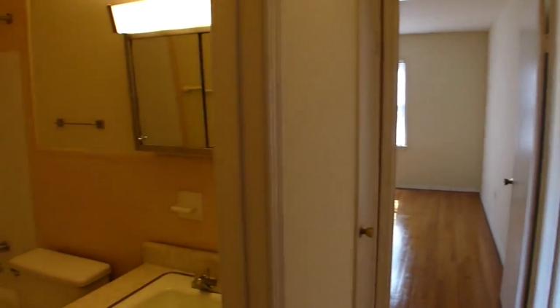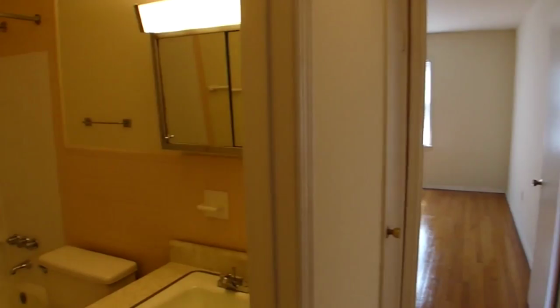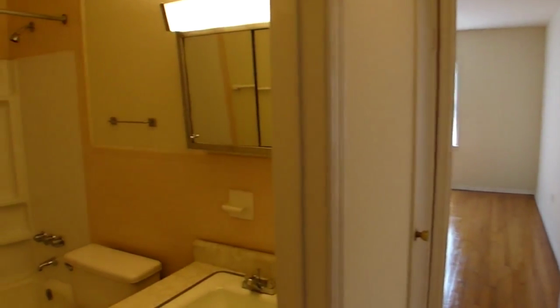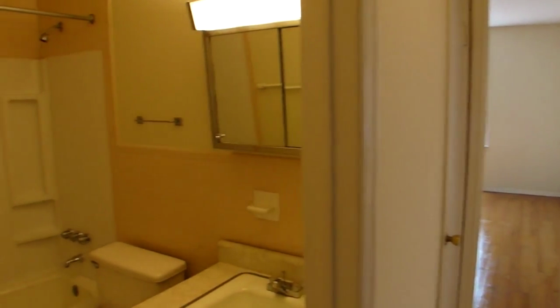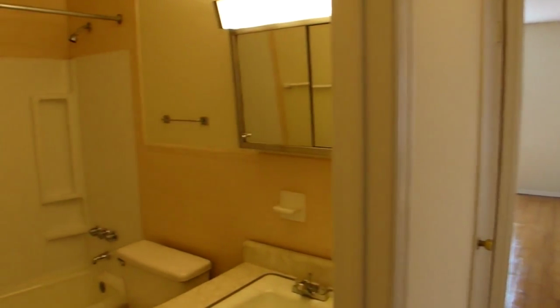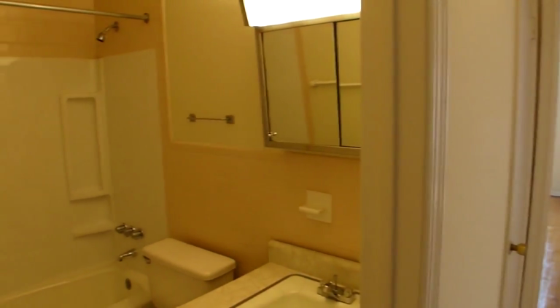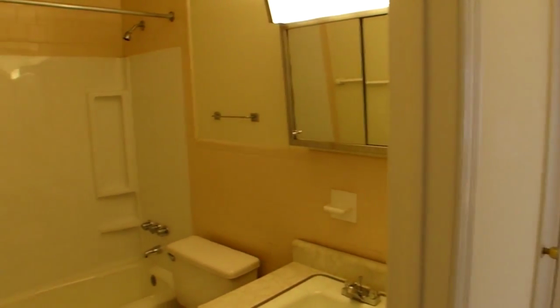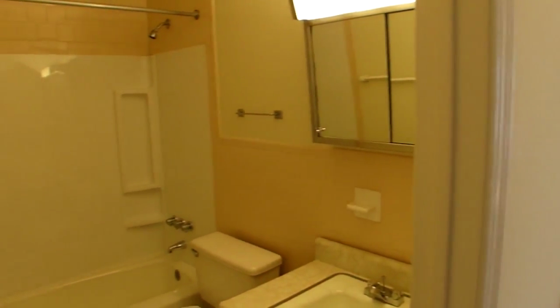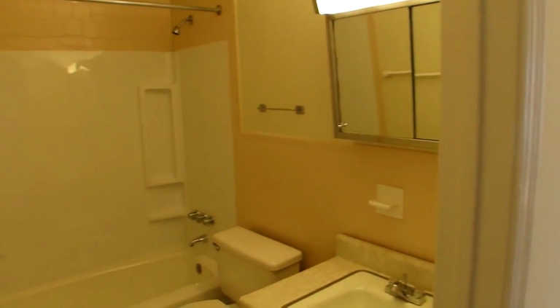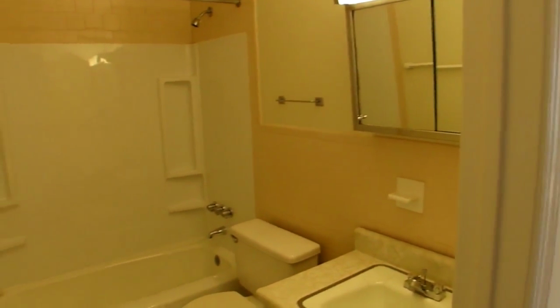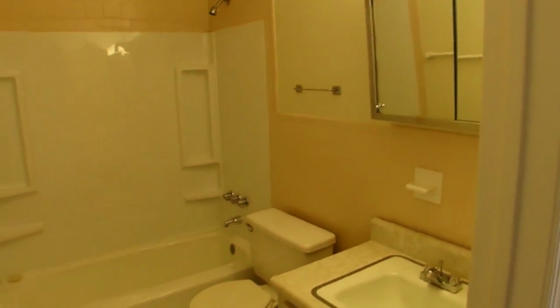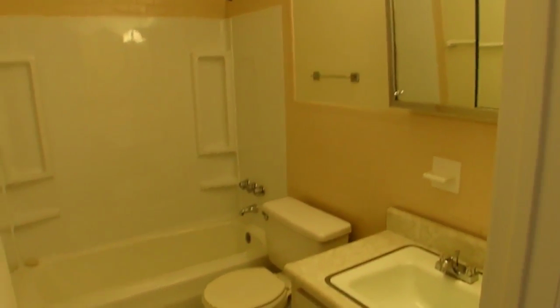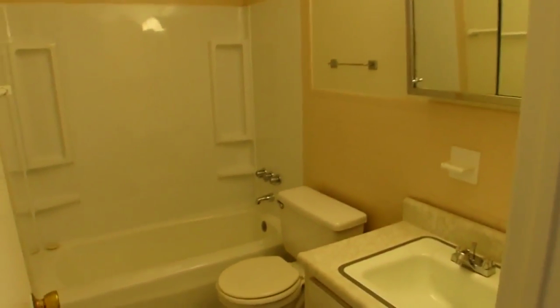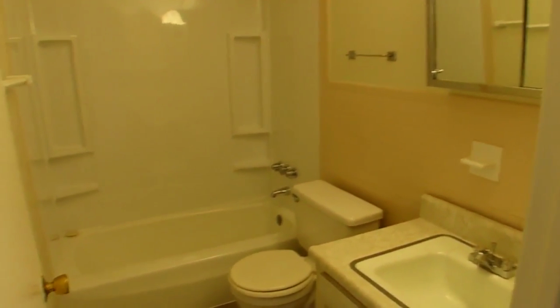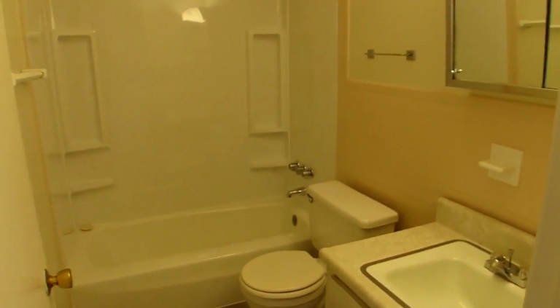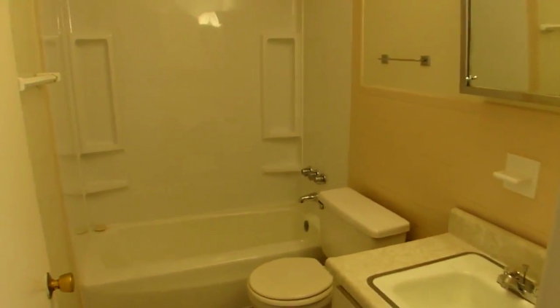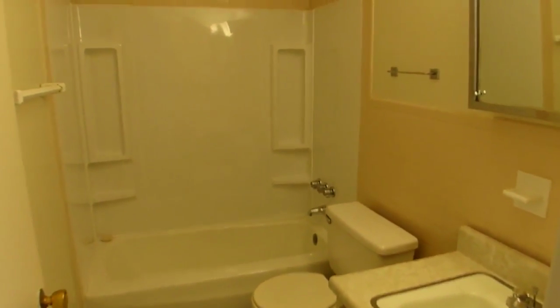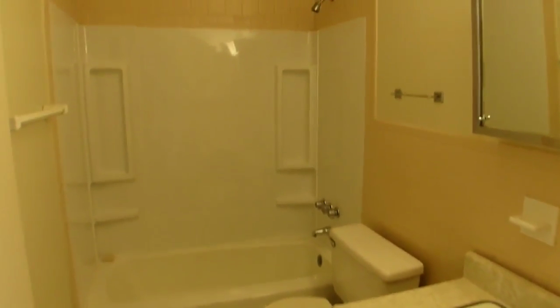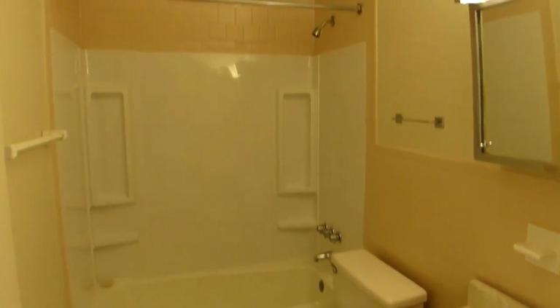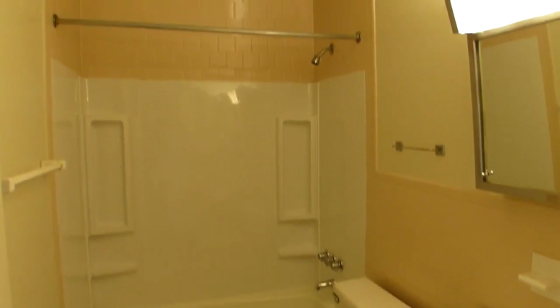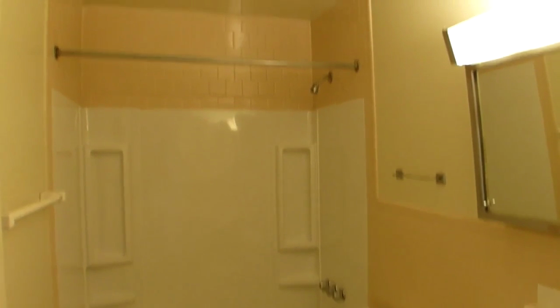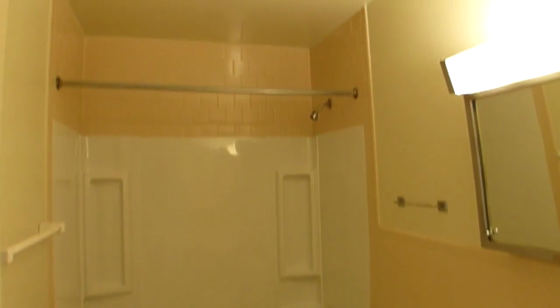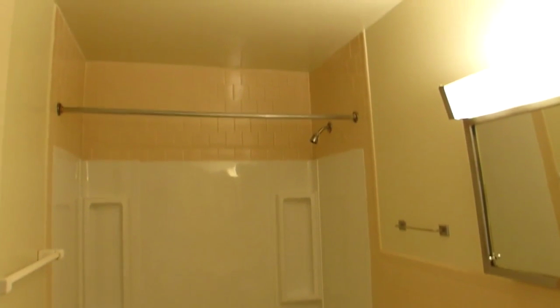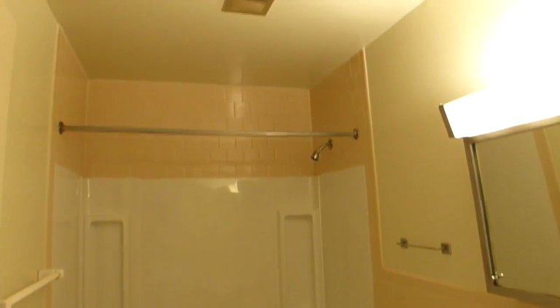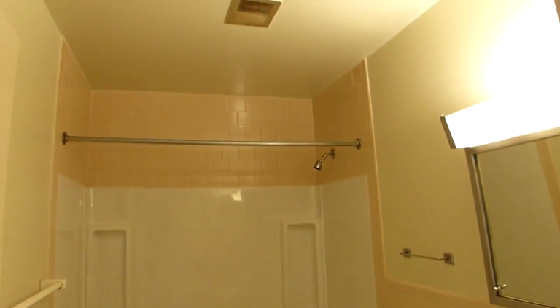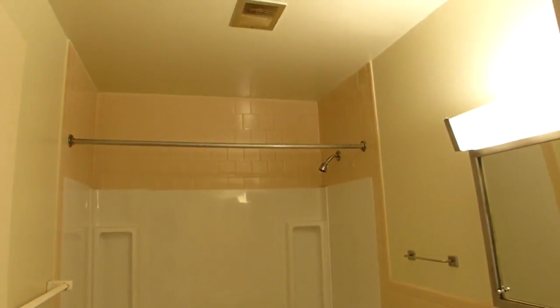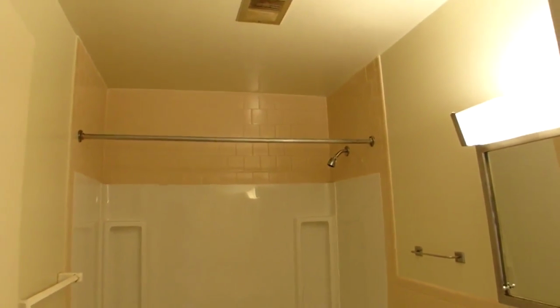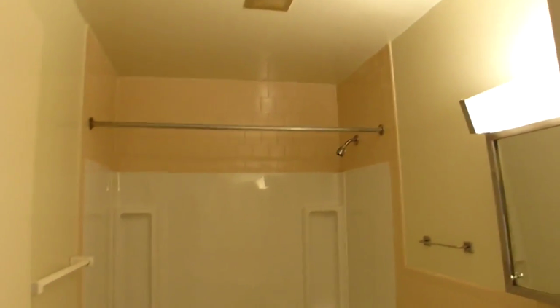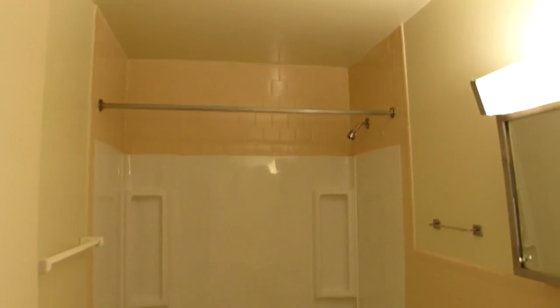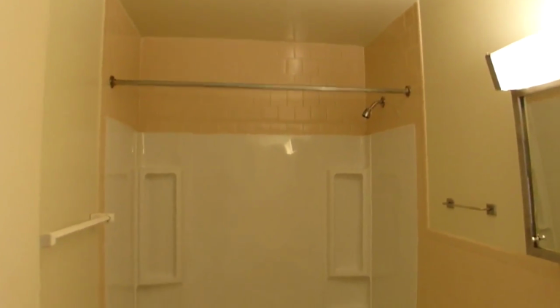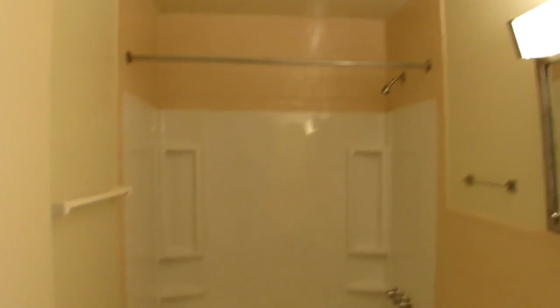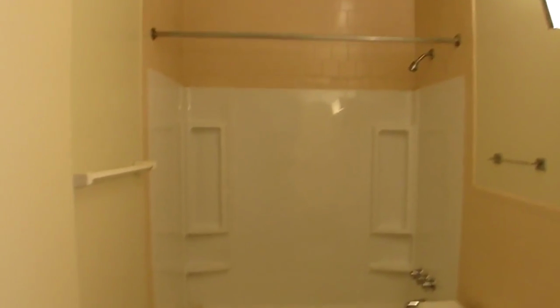Easy access to the hall bath is where we find a single vanity with double sliding mirror medicine cabinet, and ceramic tile walls extending to the tub shower combo.